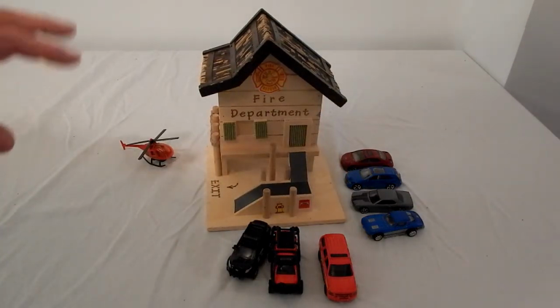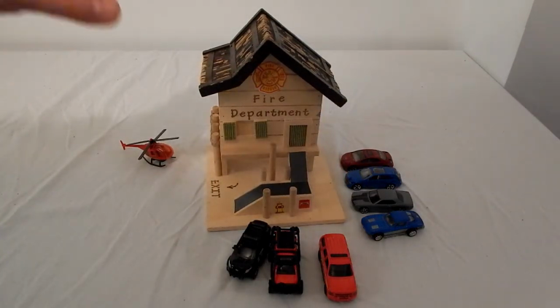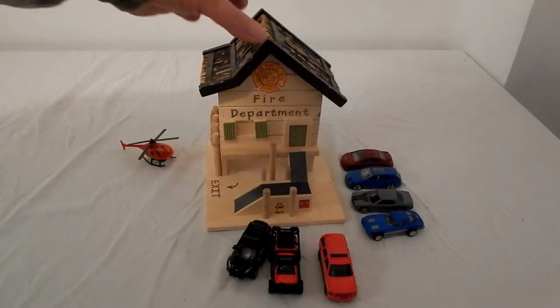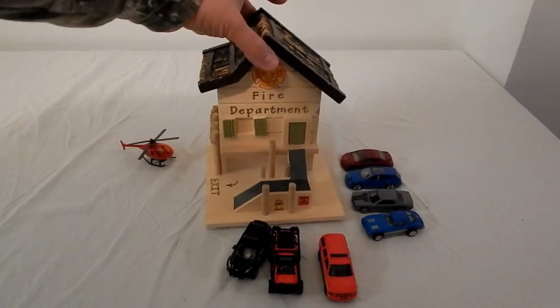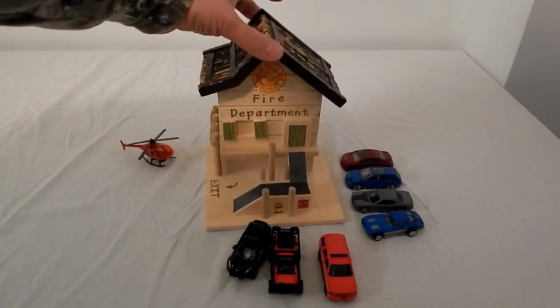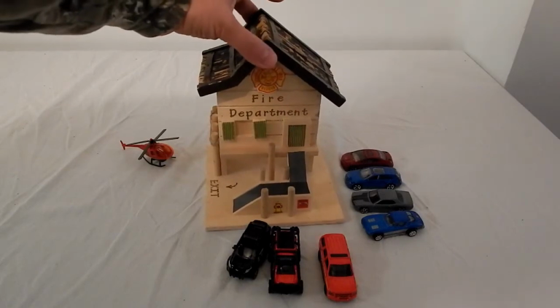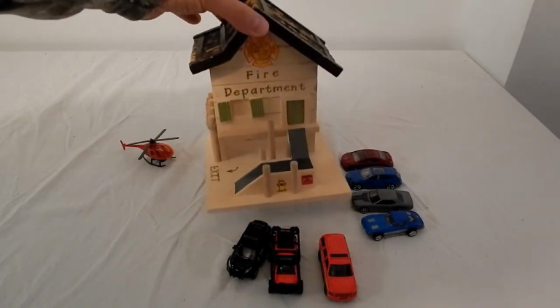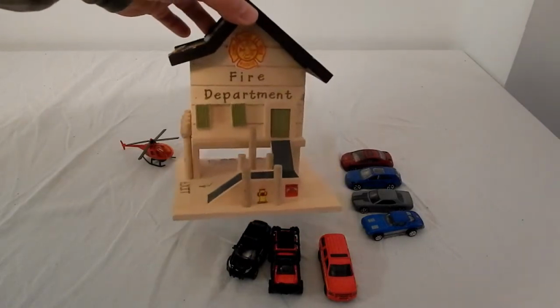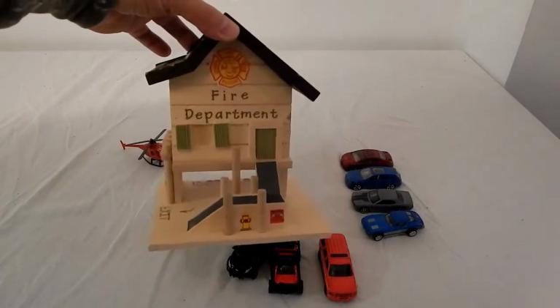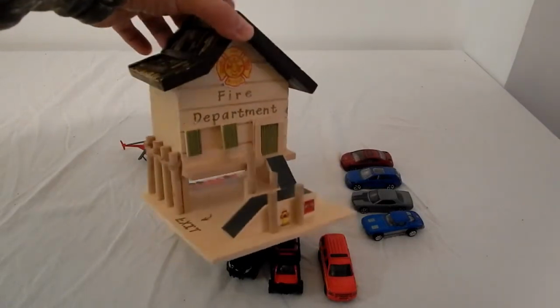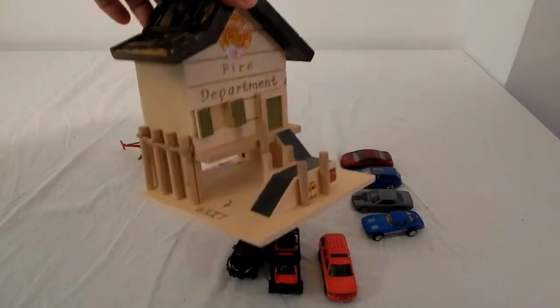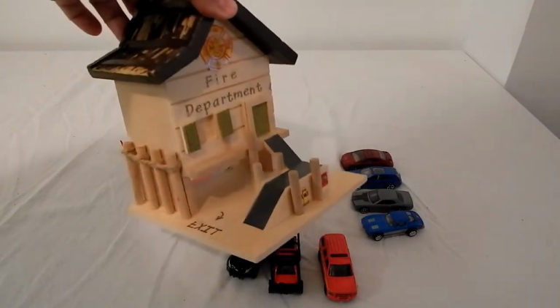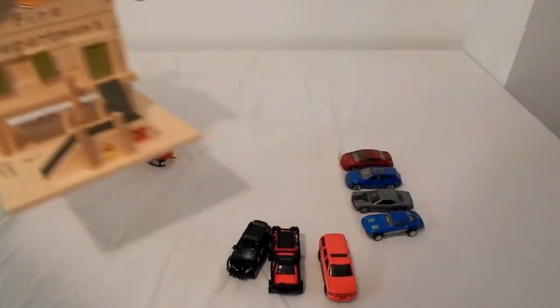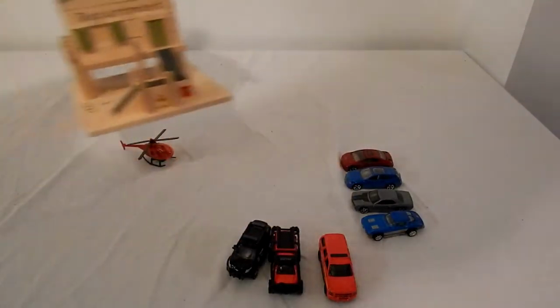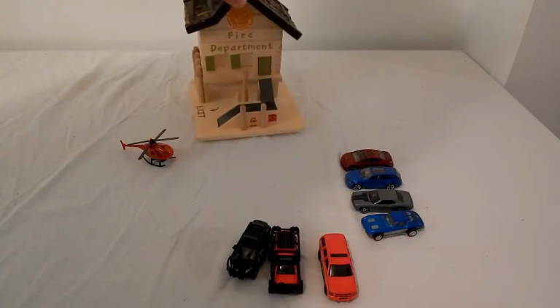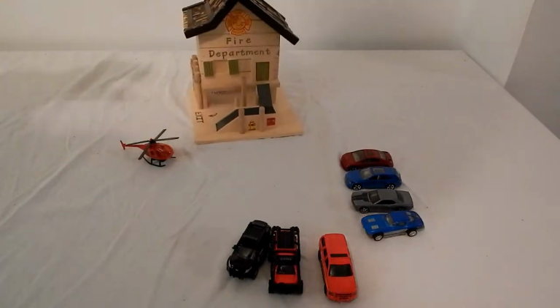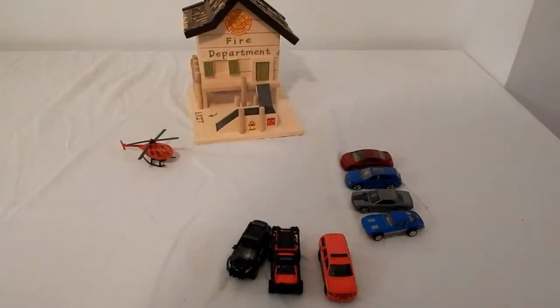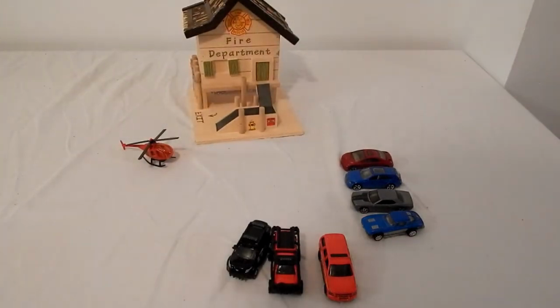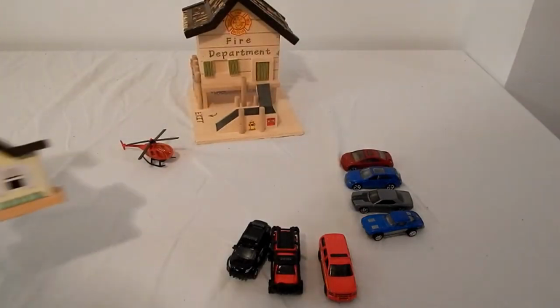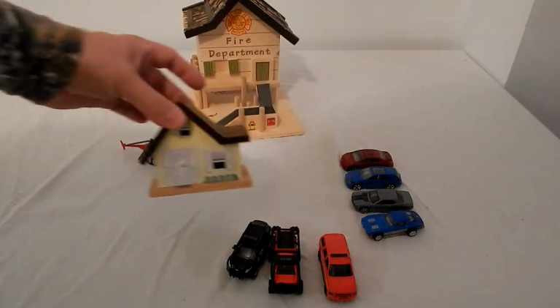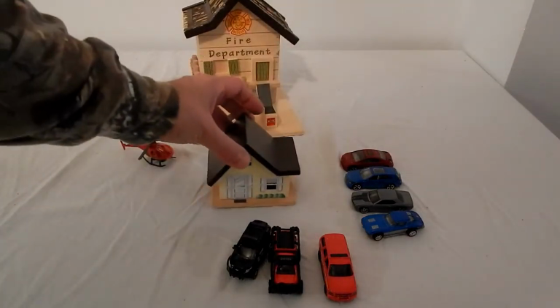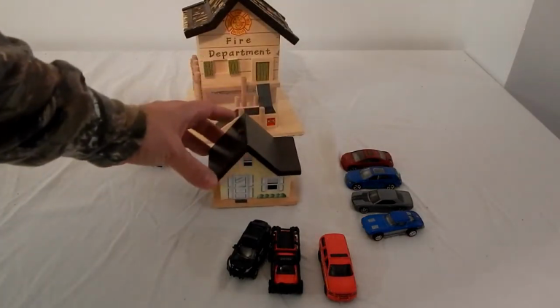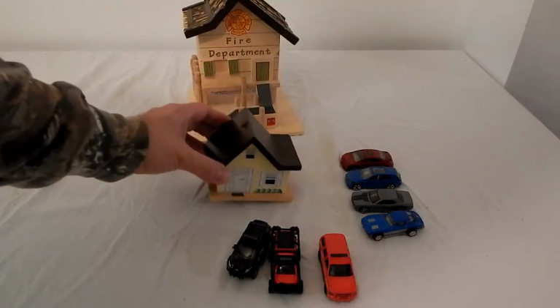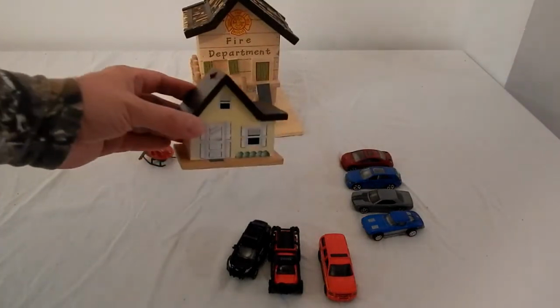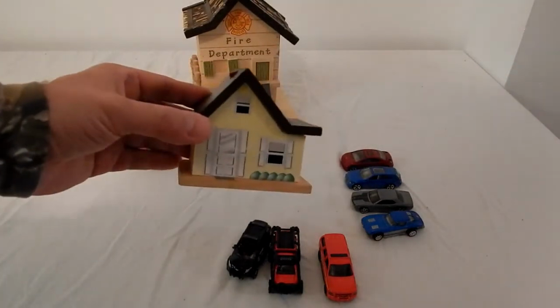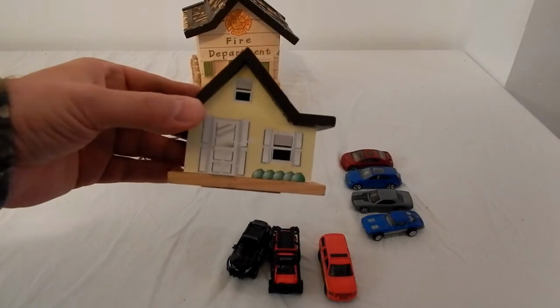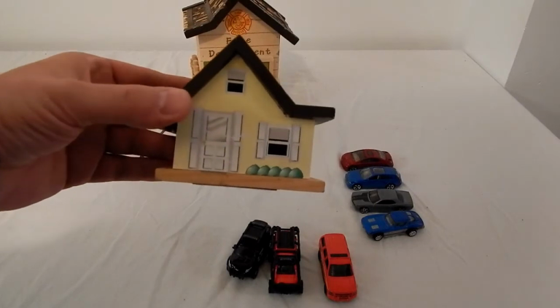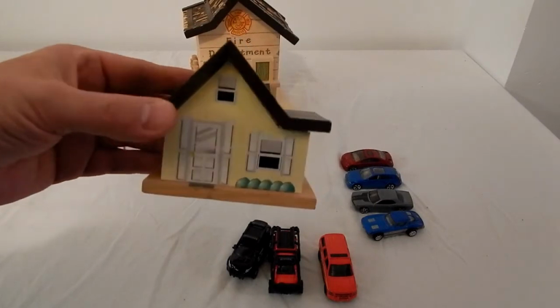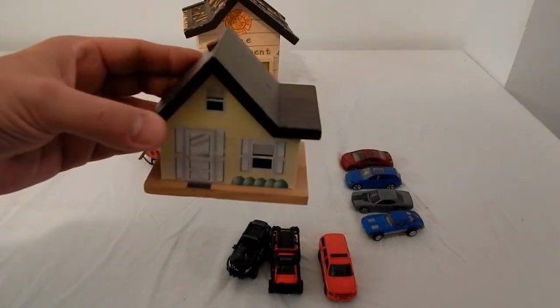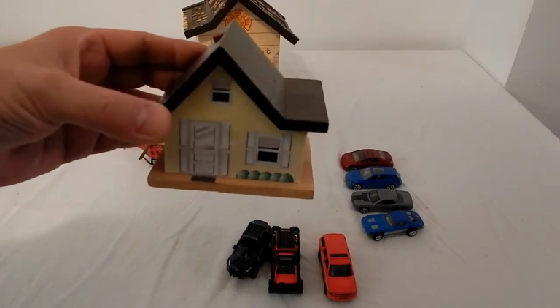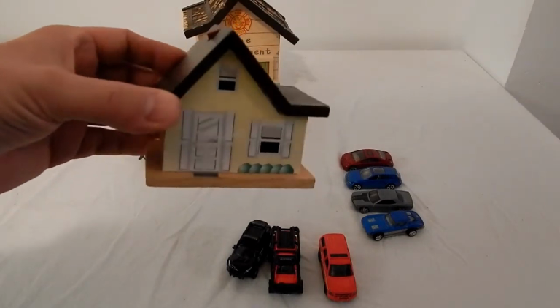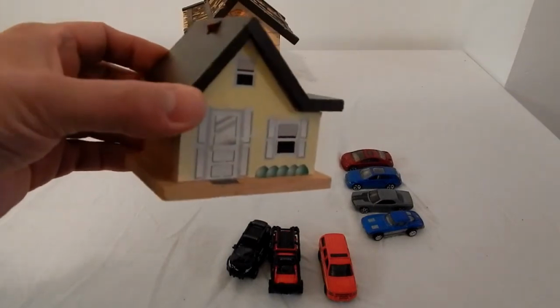I bought a bunch of these birdhouses. Let me give you some other examples here. Here's one type of large birdhouse. Then I found these smaller ones. As I've said on other videos, I'm a graphic designer, so I design.